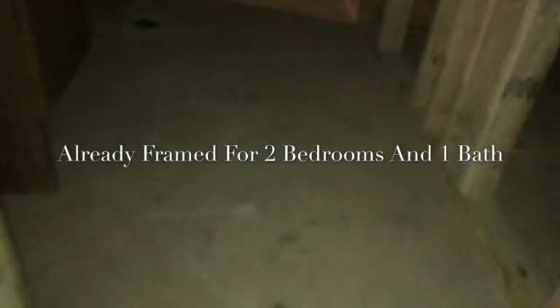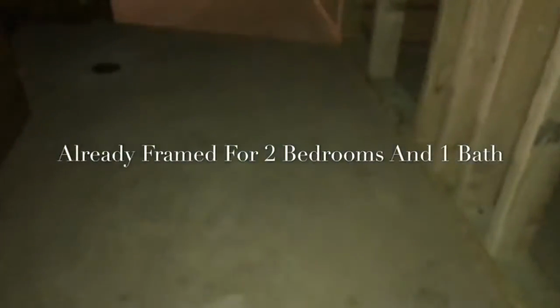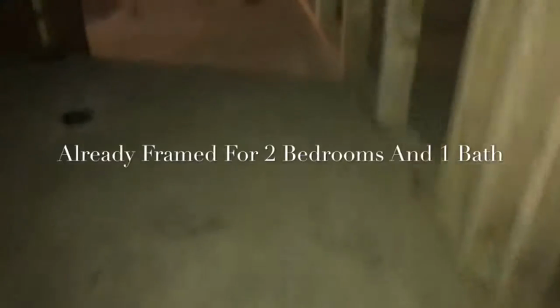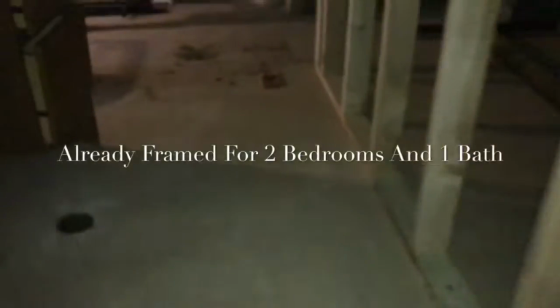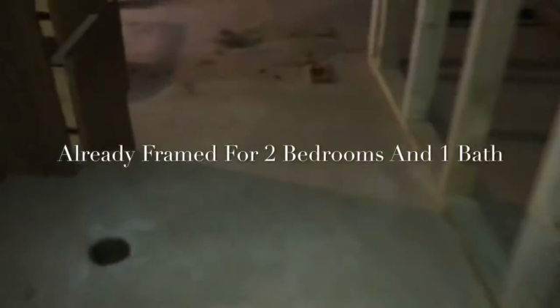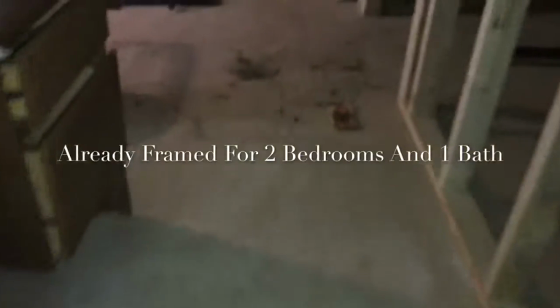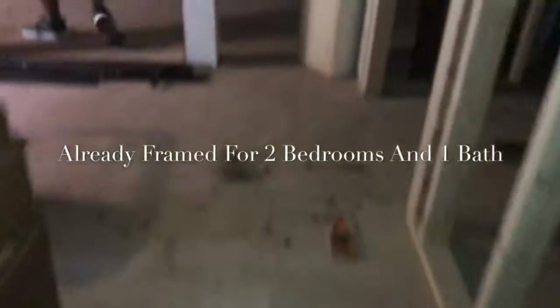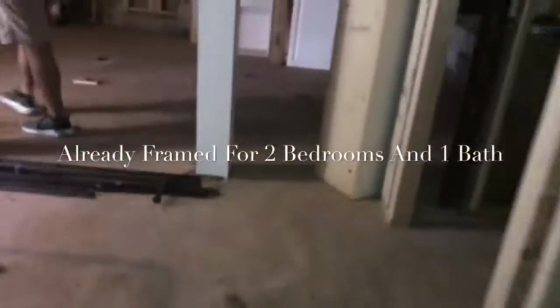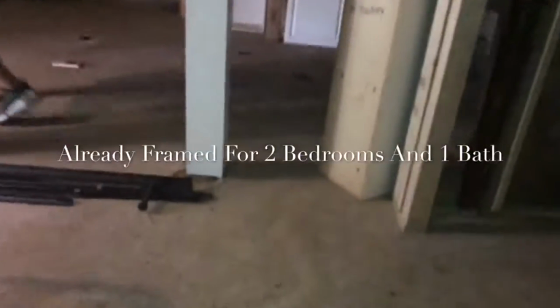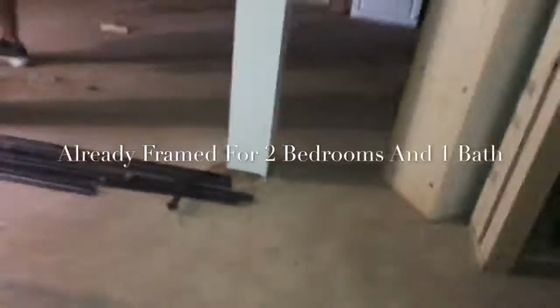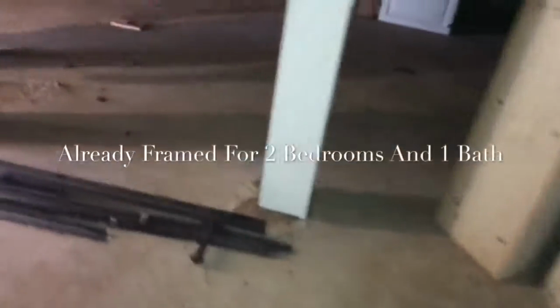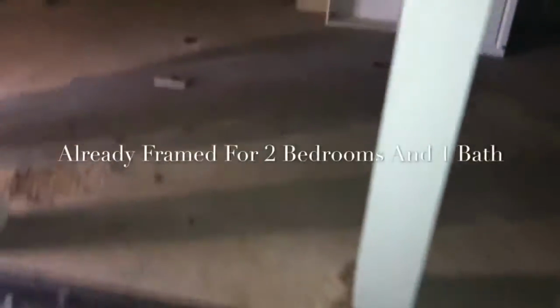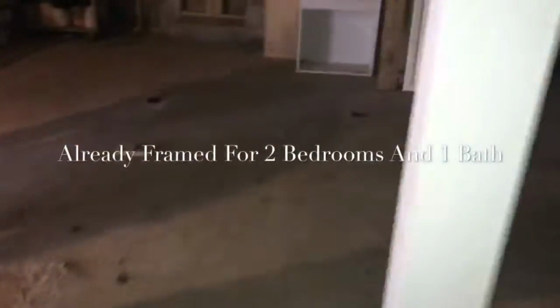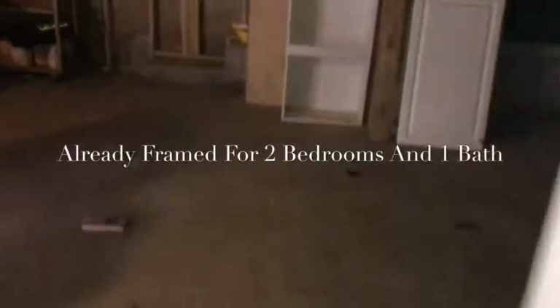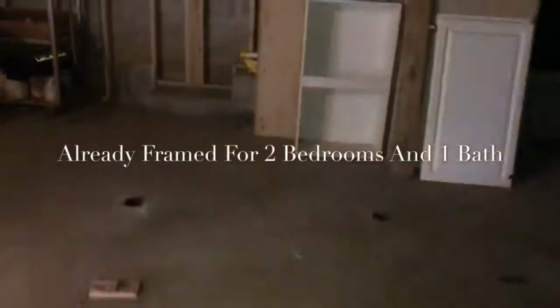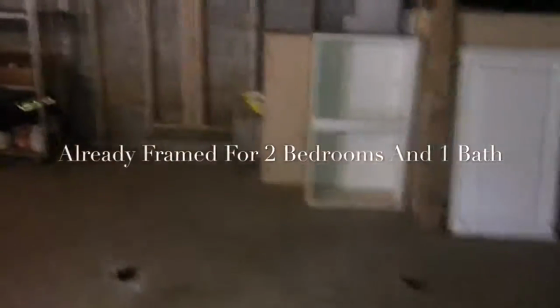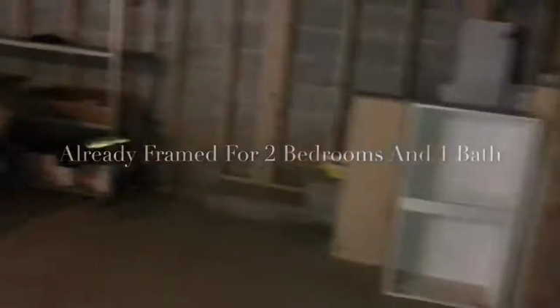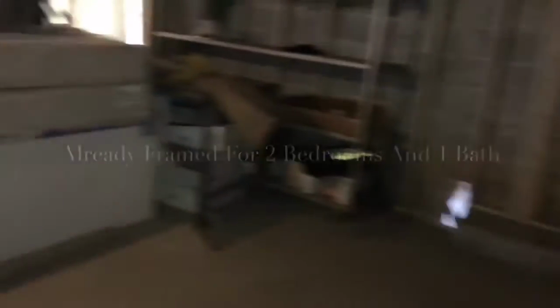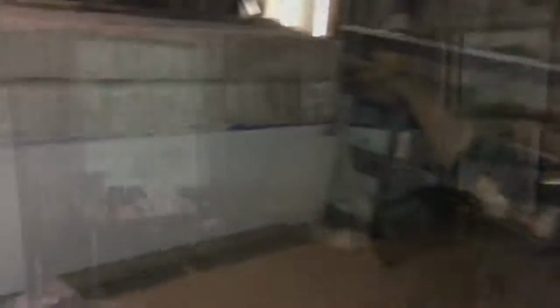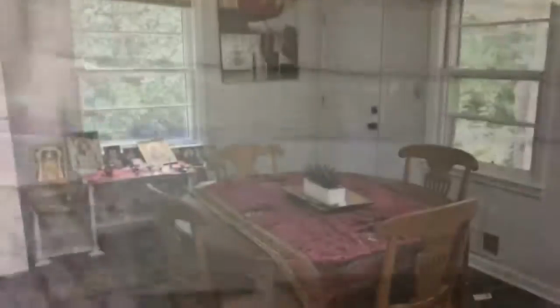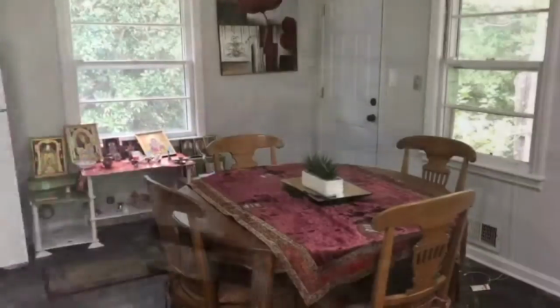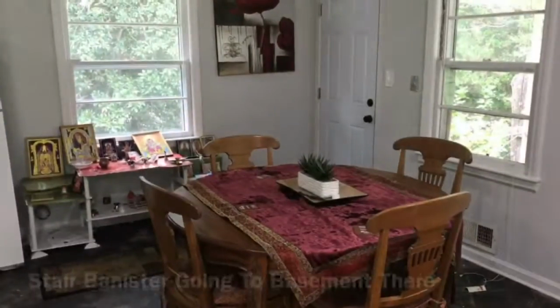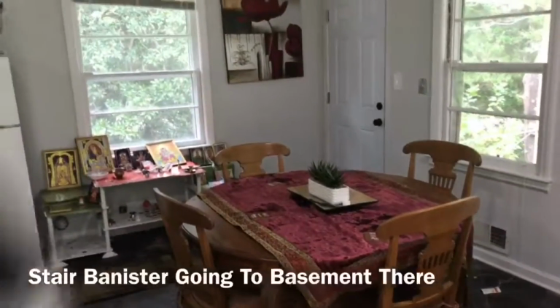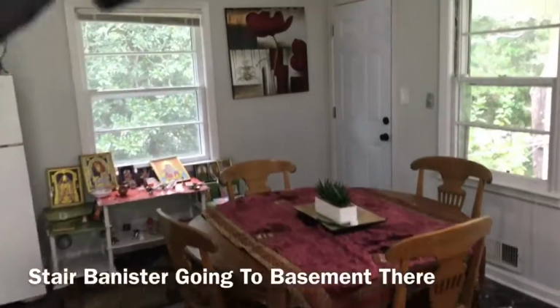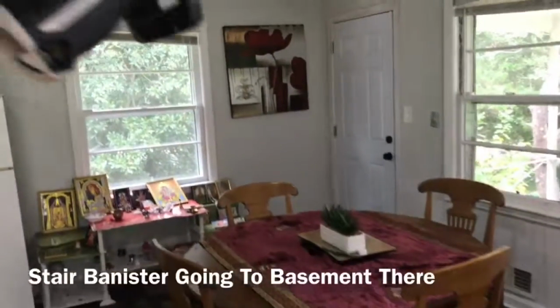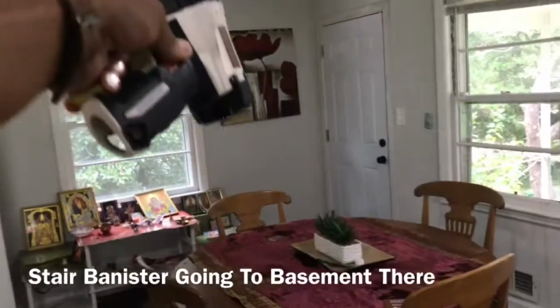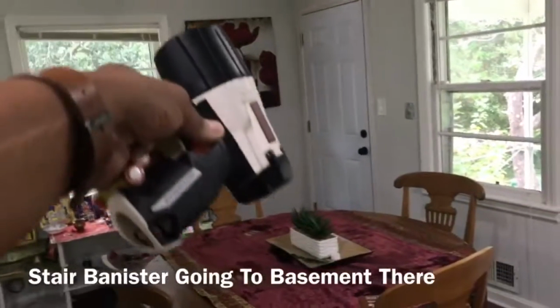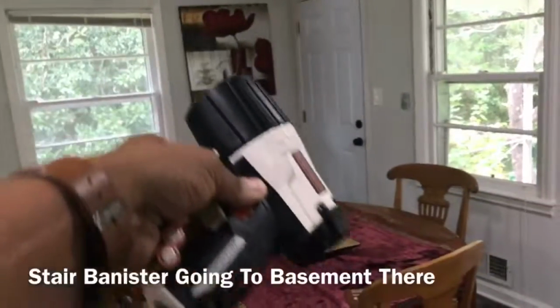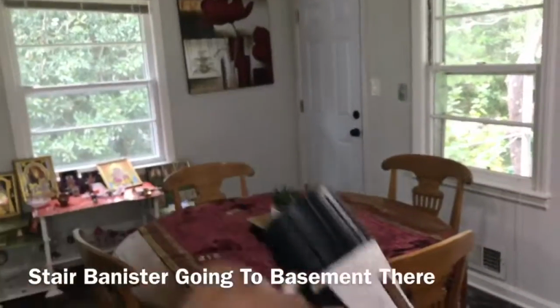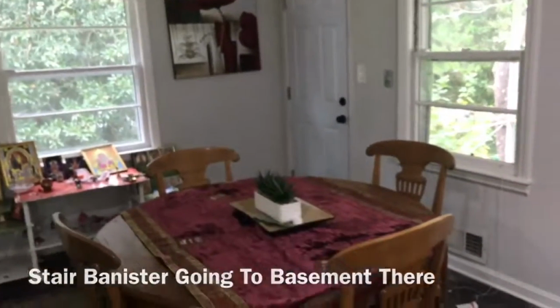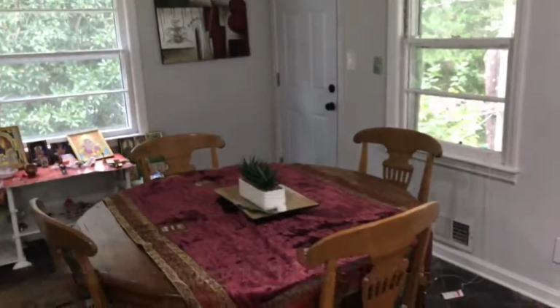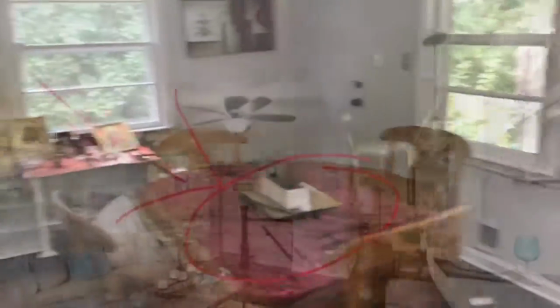I think I've seen enough. Stairs coming down that way over there.